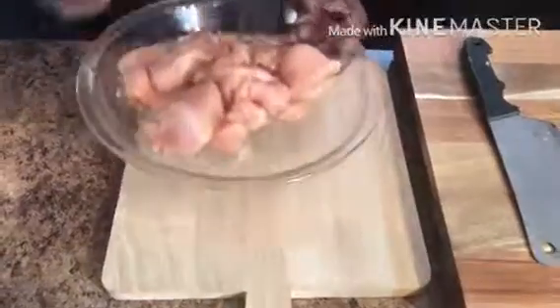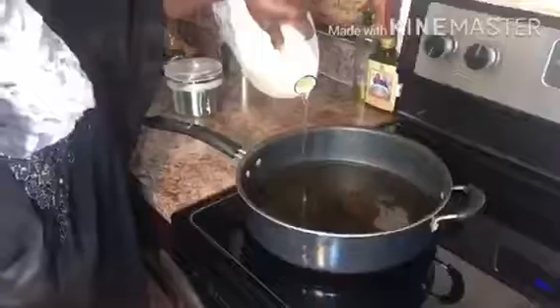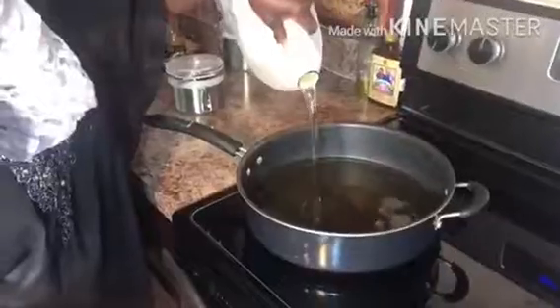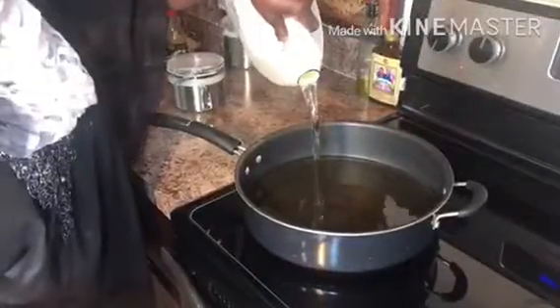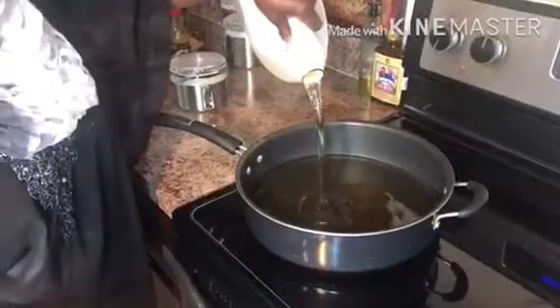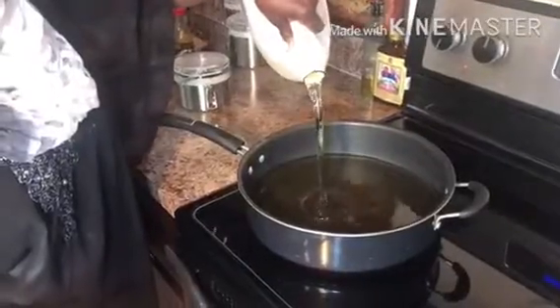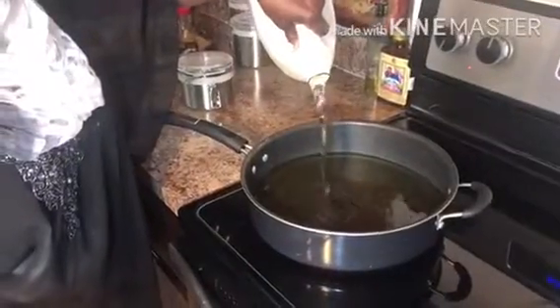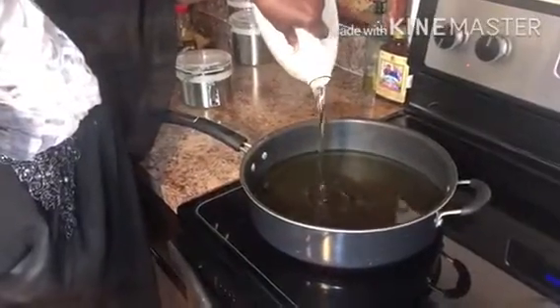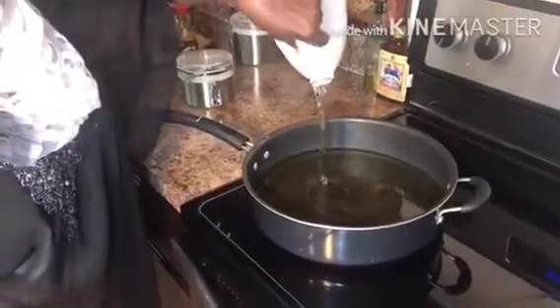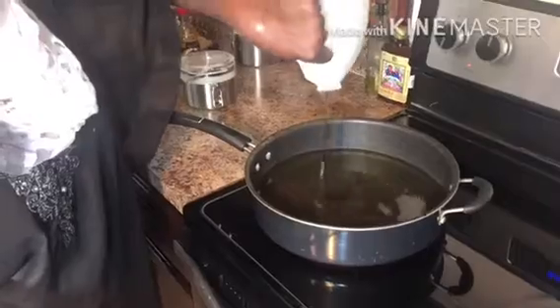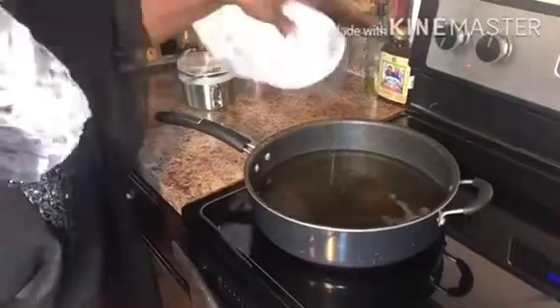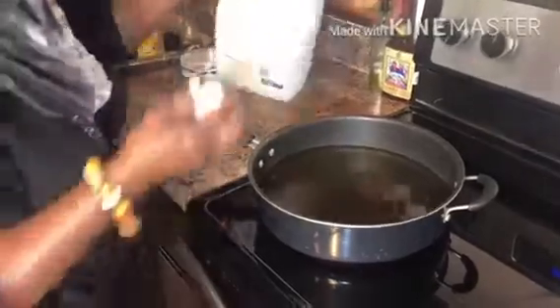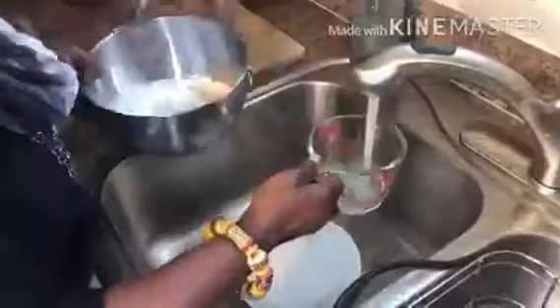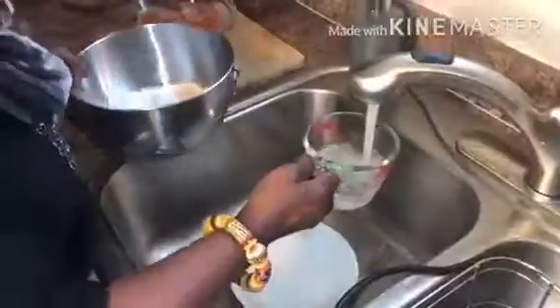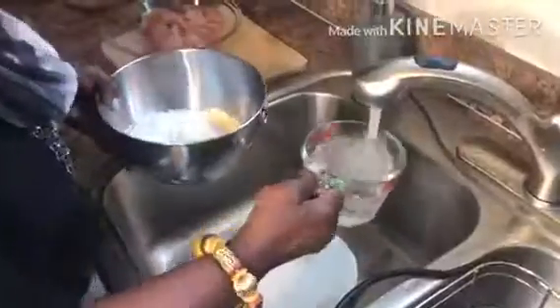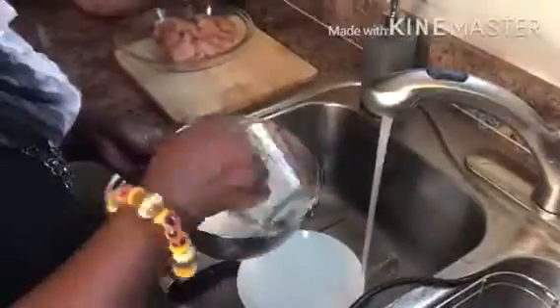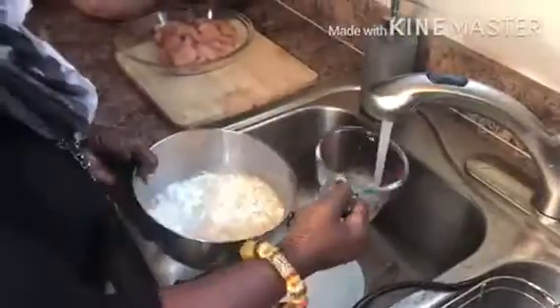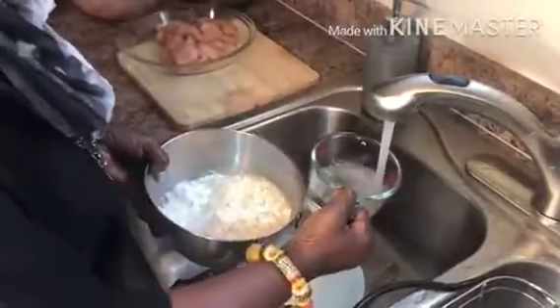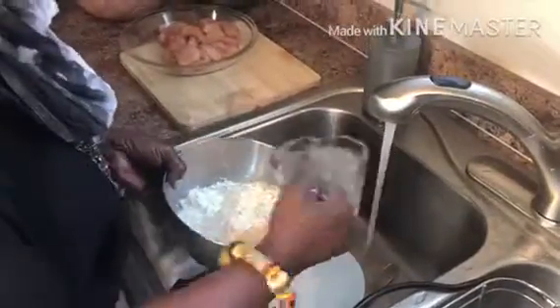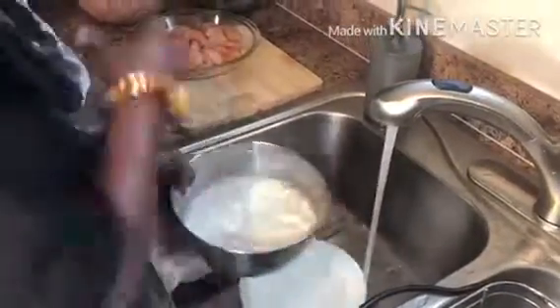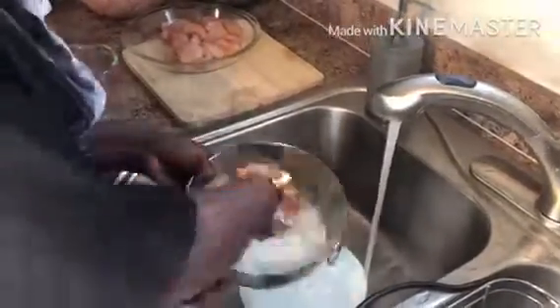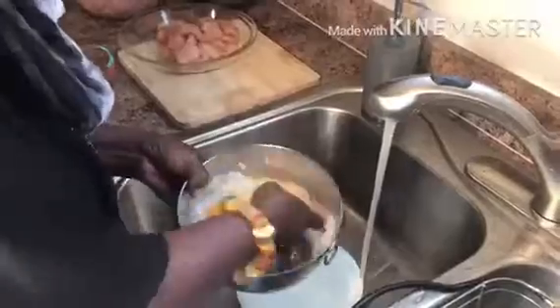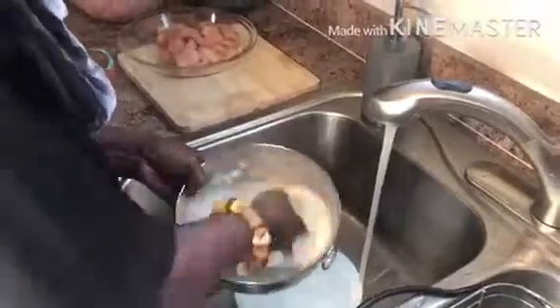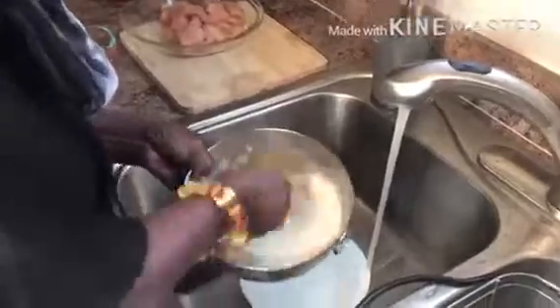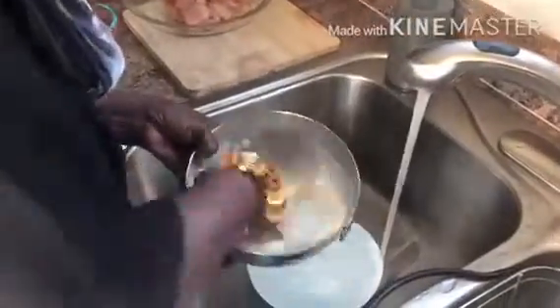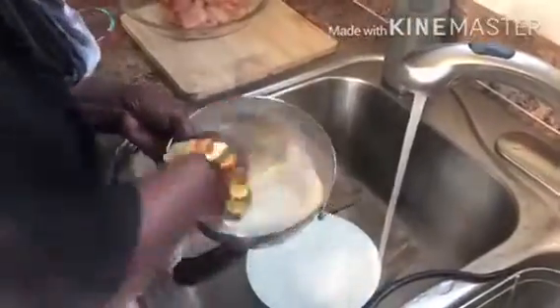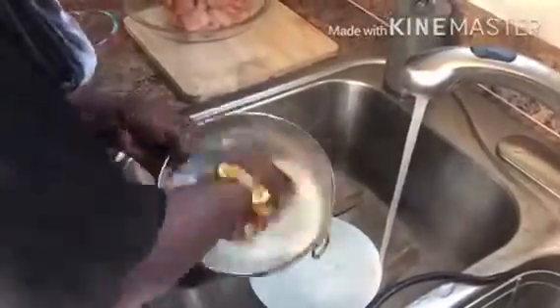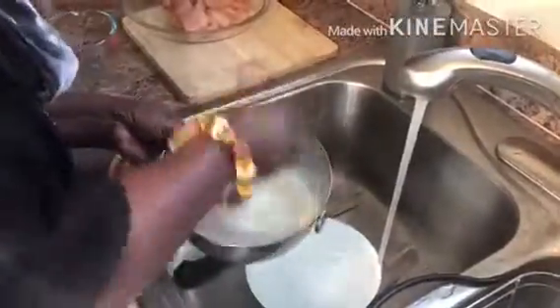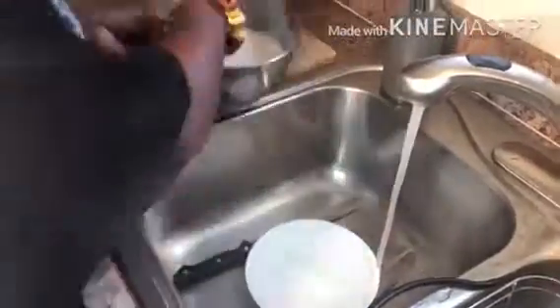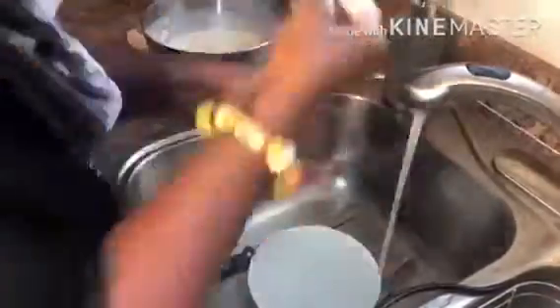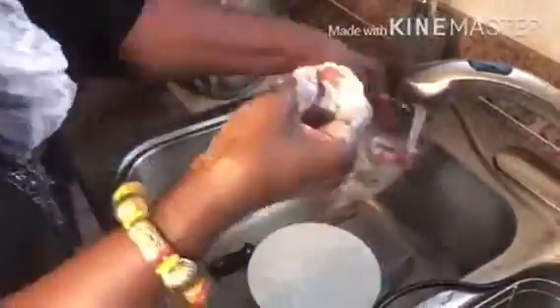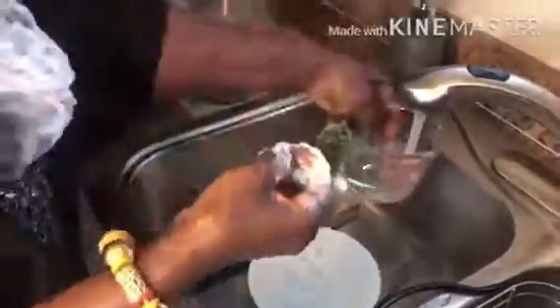Now heat some peanut oil in a large pan. Add two and a quarter cups of water to the self-rising flour and mix it up.